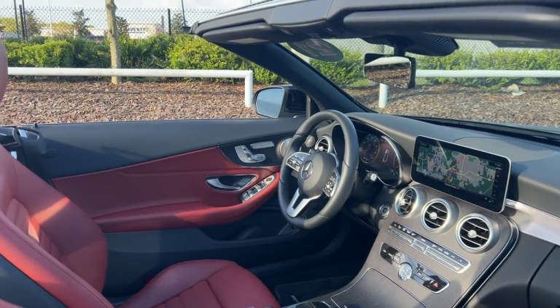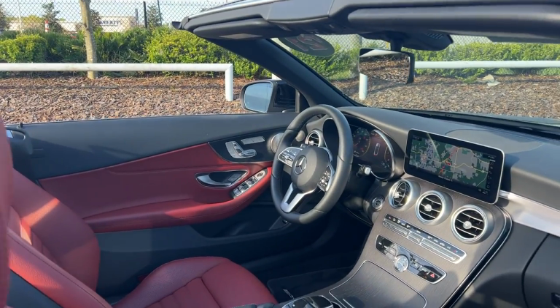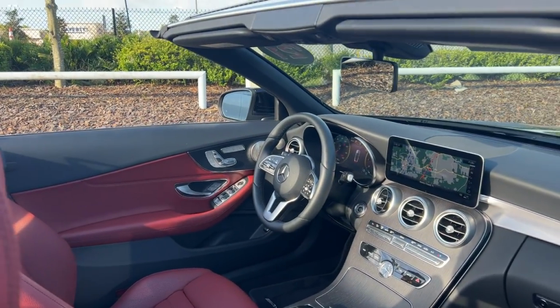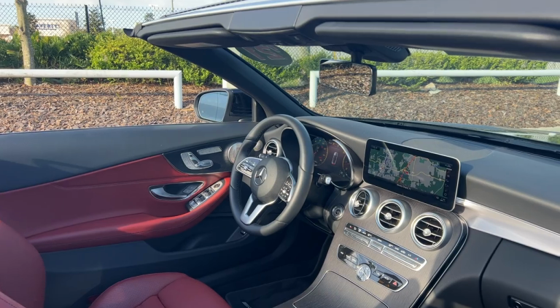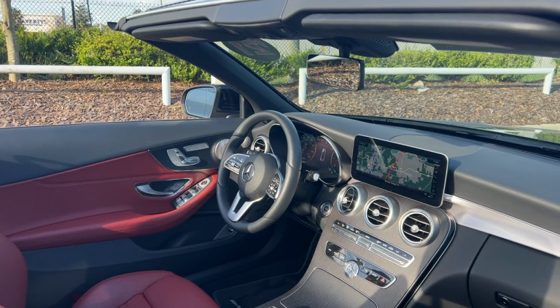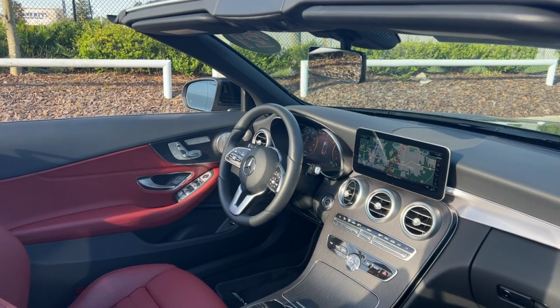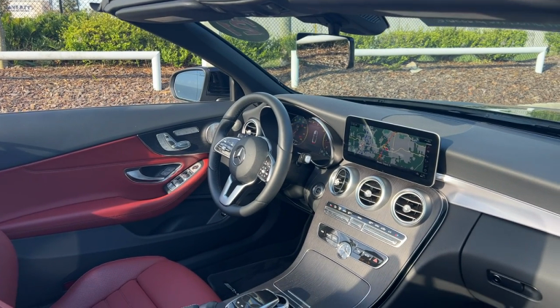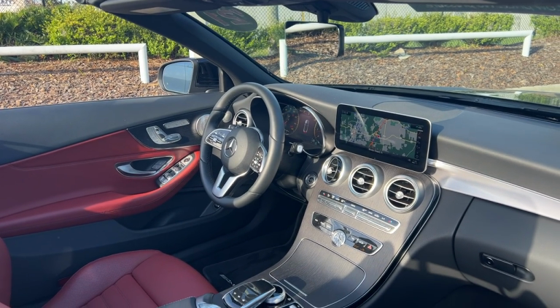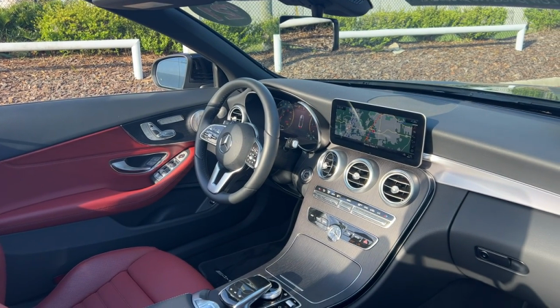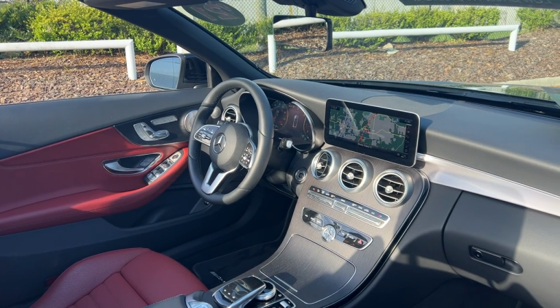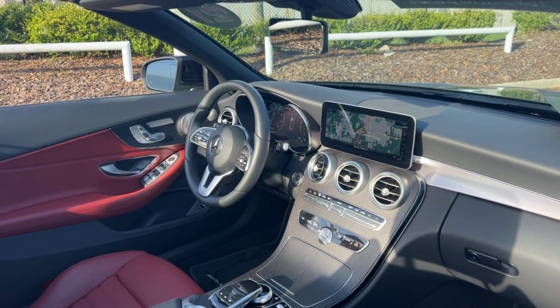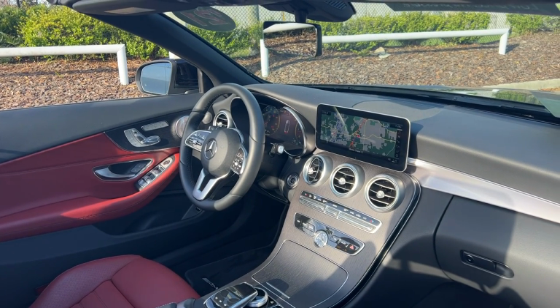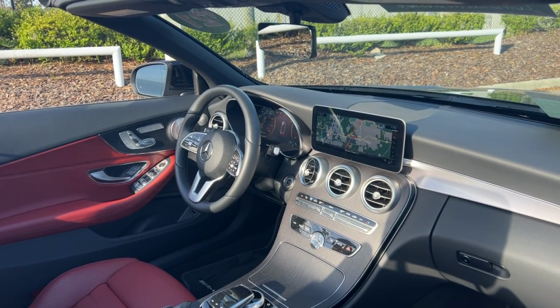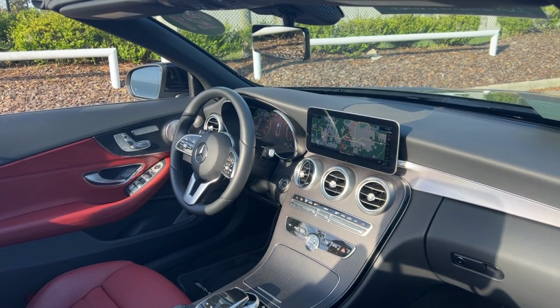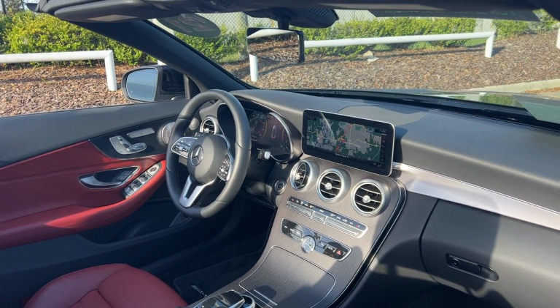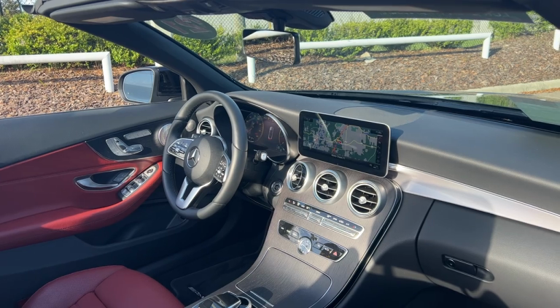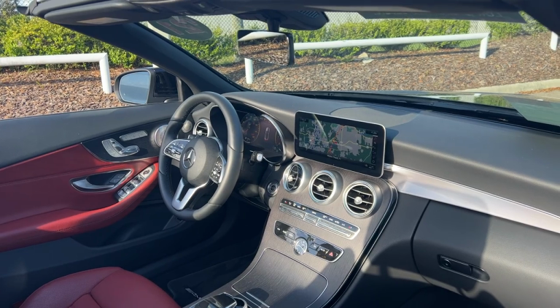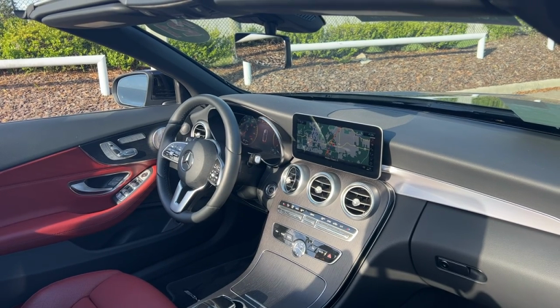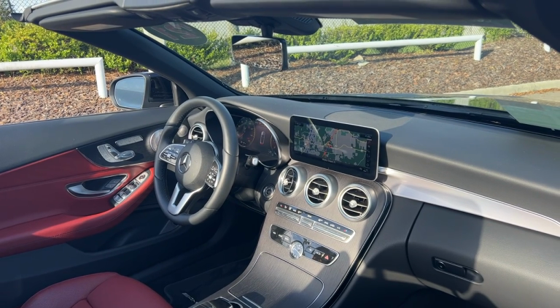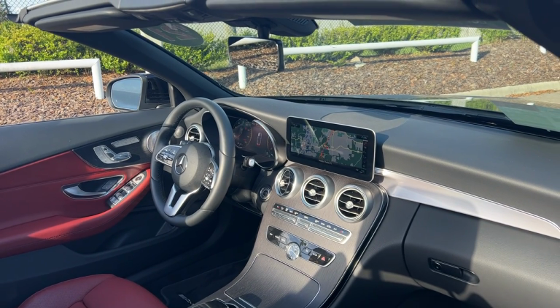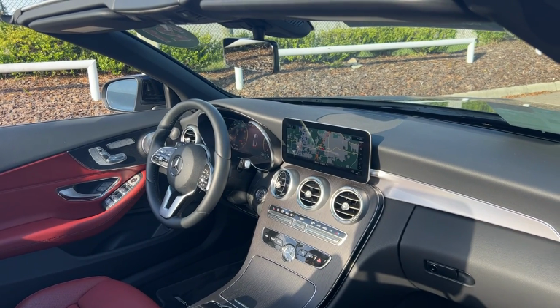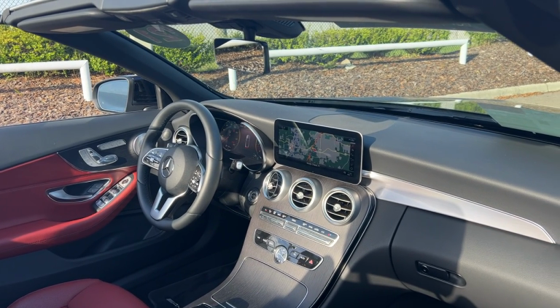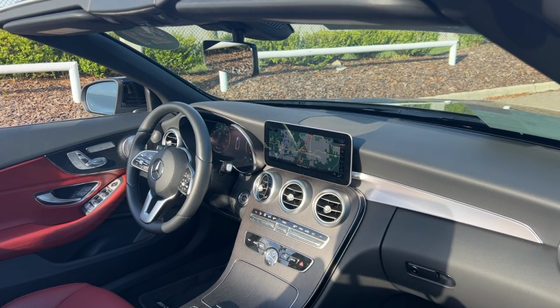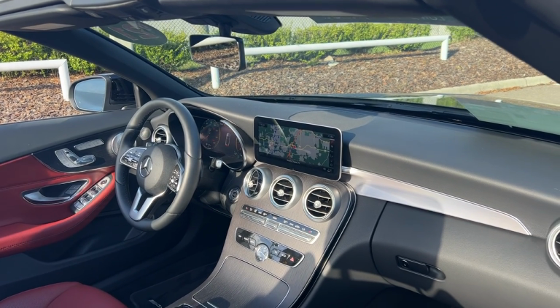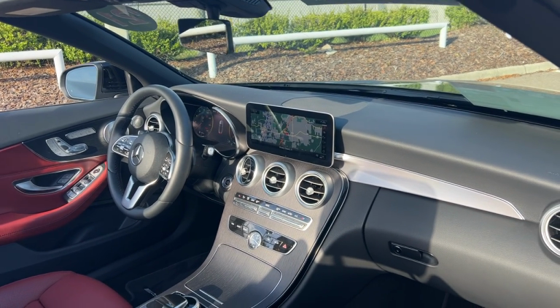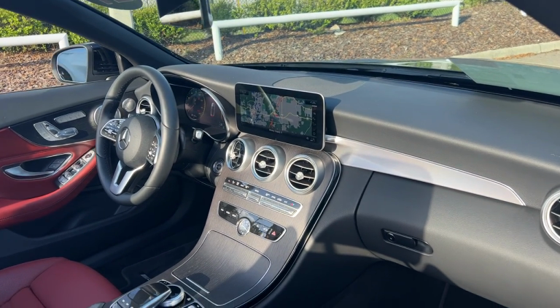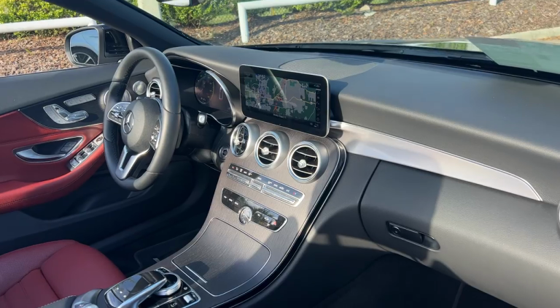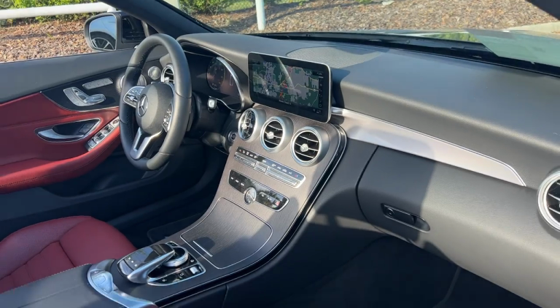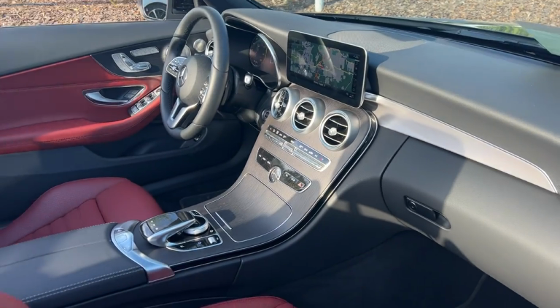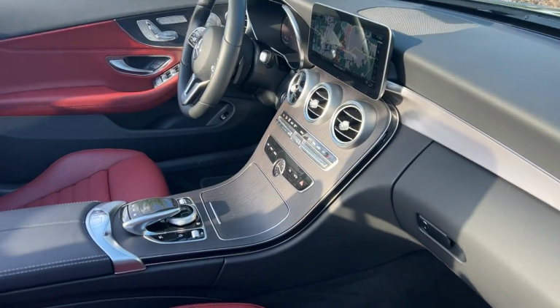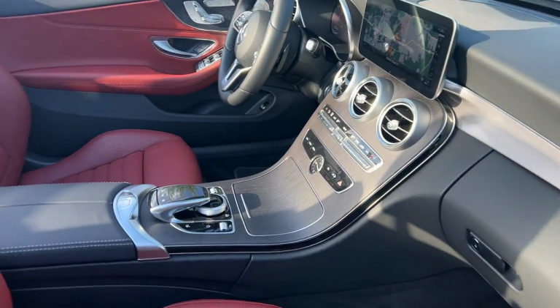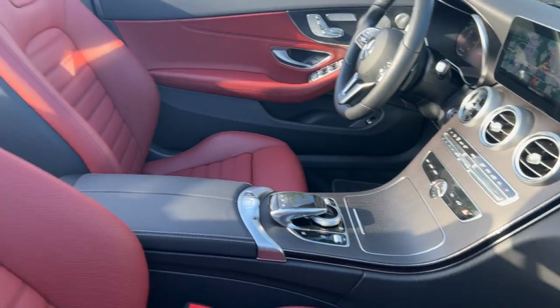It features dual power seats with memory seating on both sides, power windows, locks and mirrors, heated seats, Burmester audio, push button start, leather-wrapped steering wheel, paddle shifters, satellite radio, navigation, electronic climate control, and traction control.